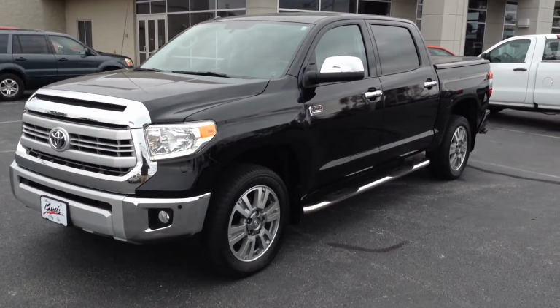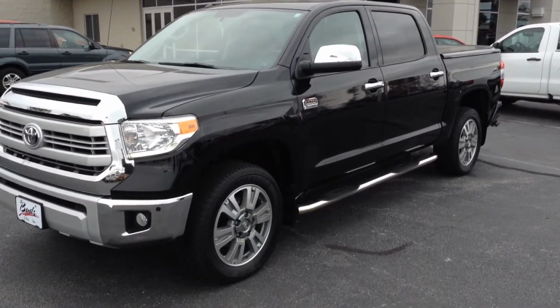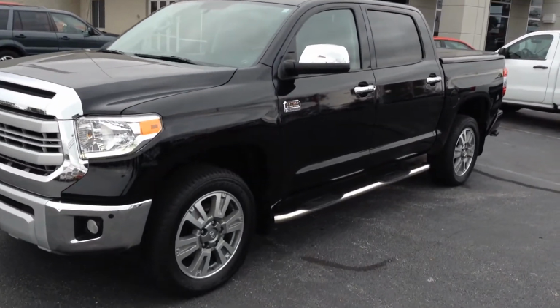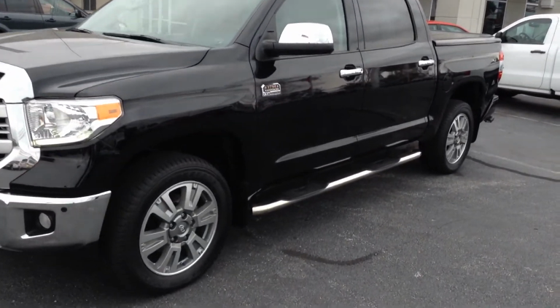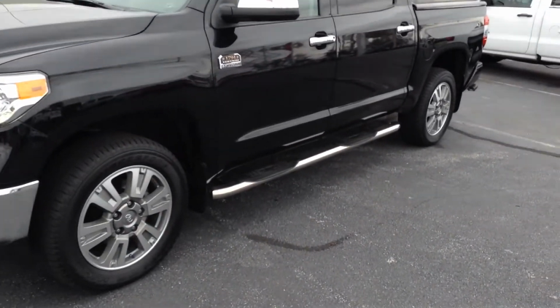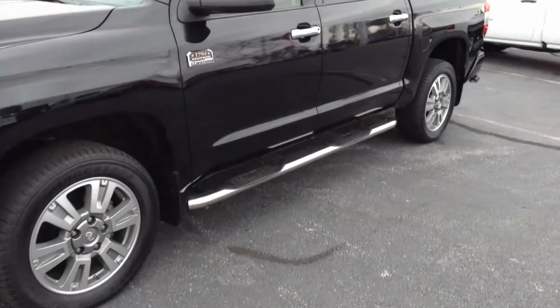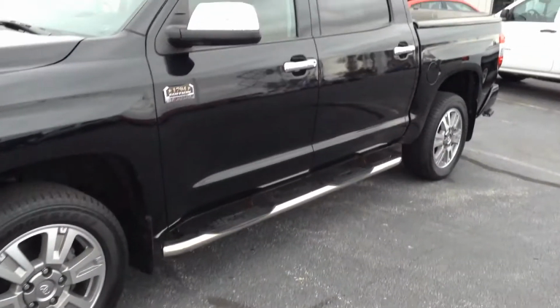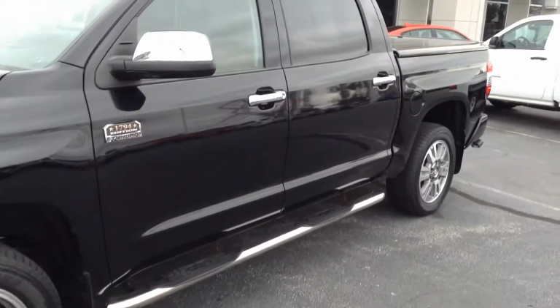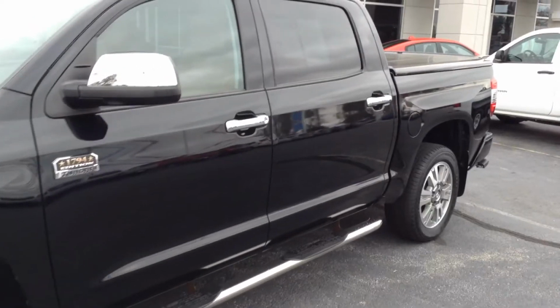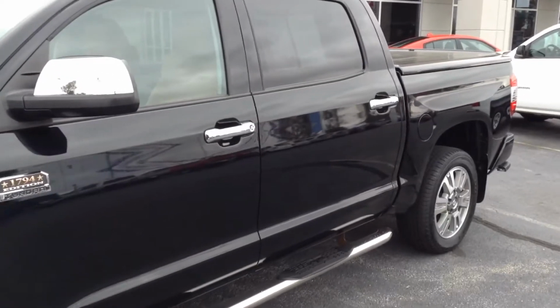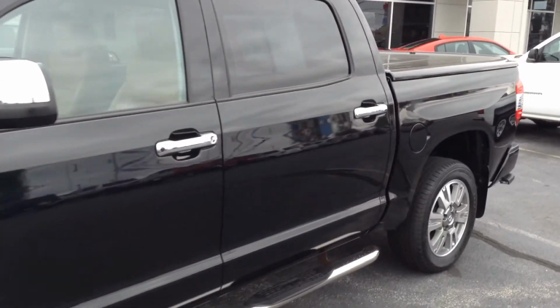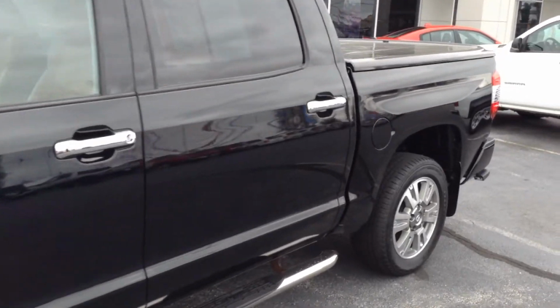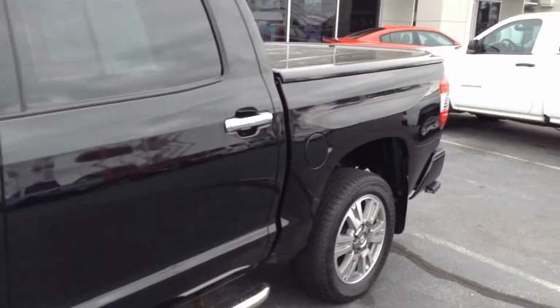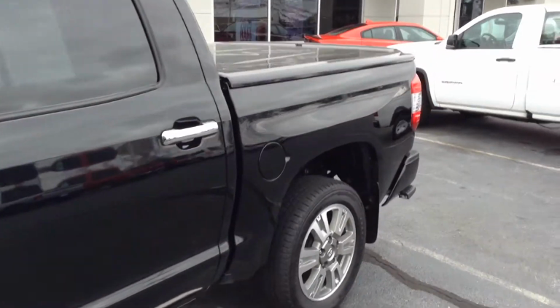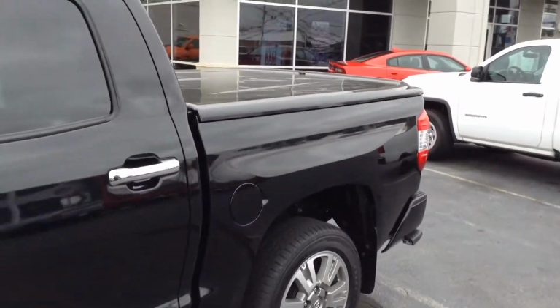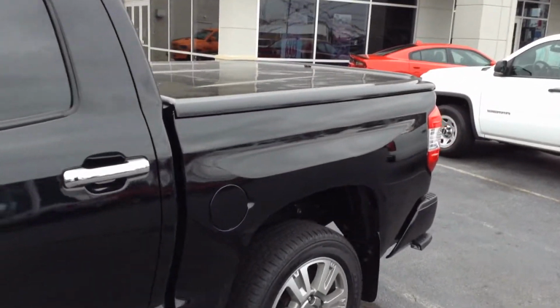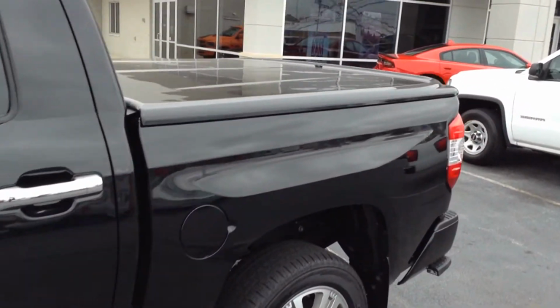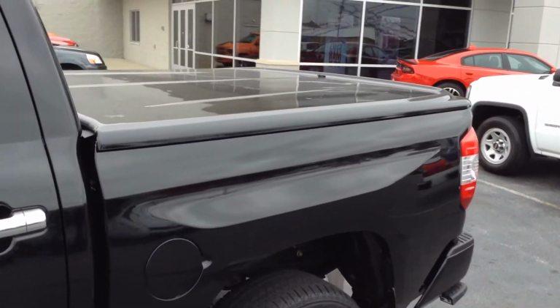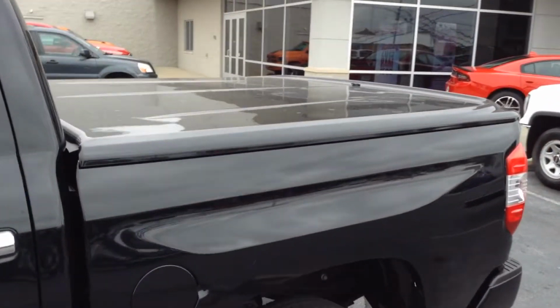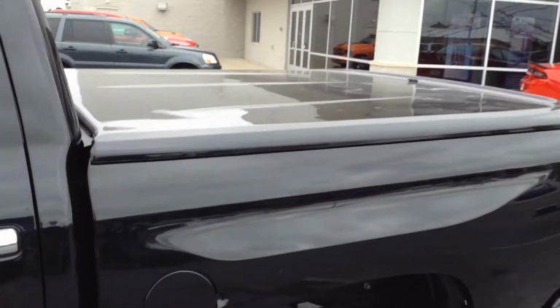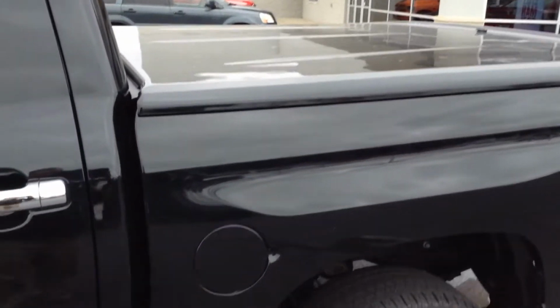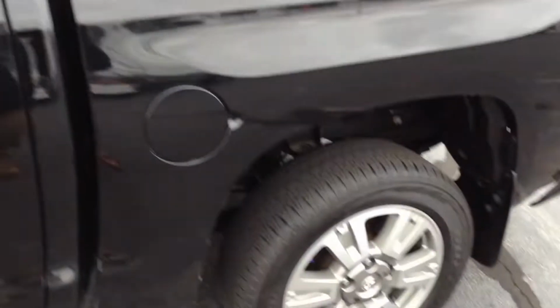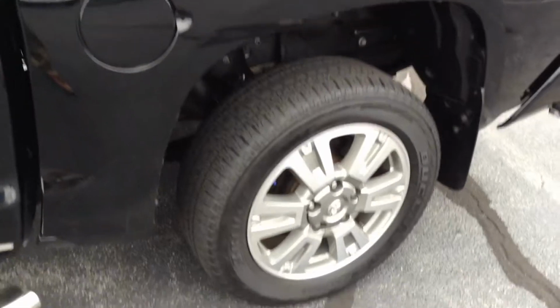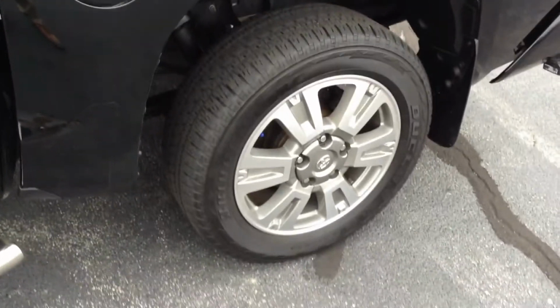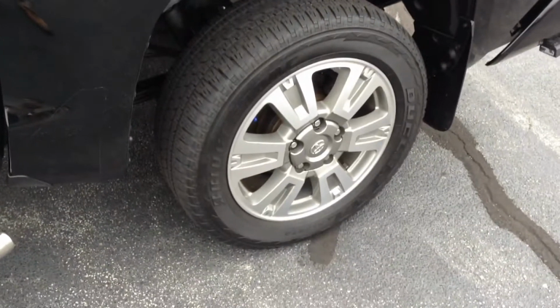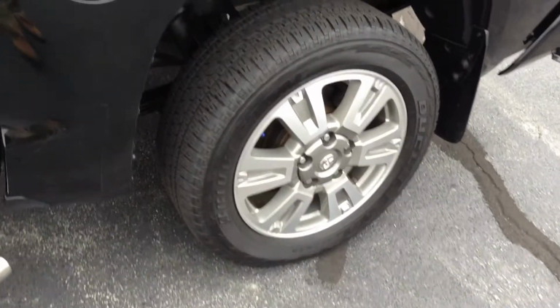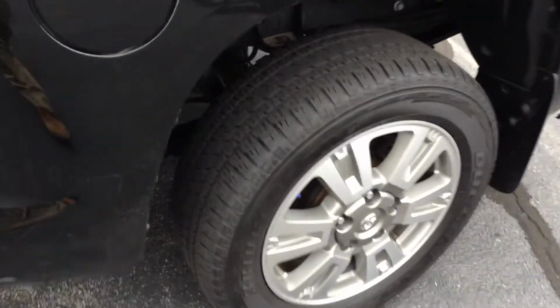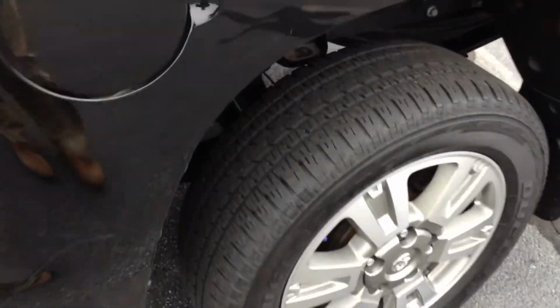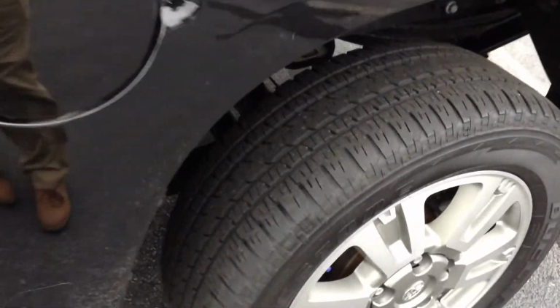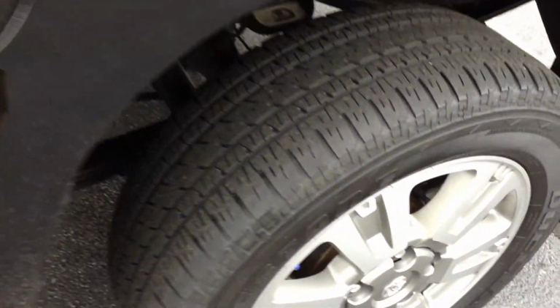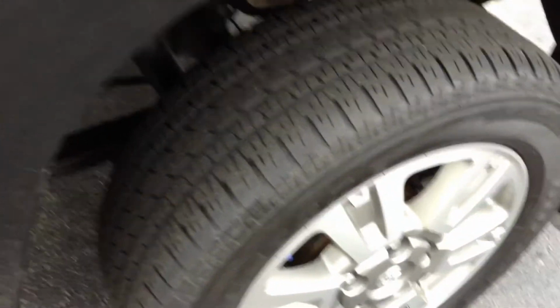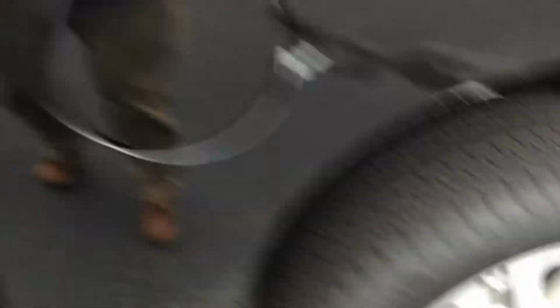Black, sidesteps — great looking truck here. Got the fiberglass tonneau cover. Good looking wheels. Tires are good.